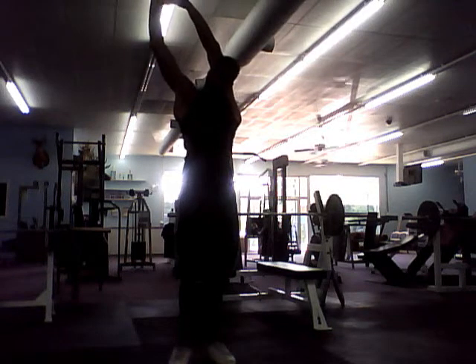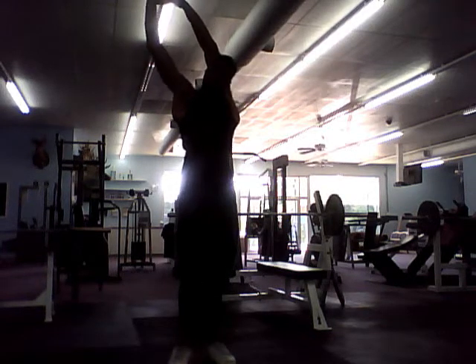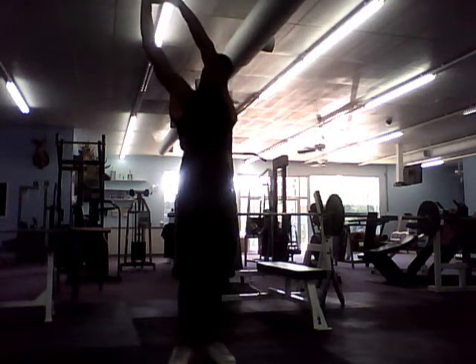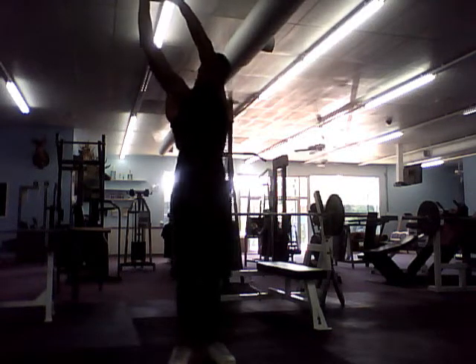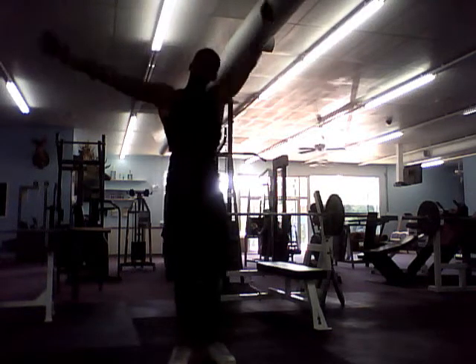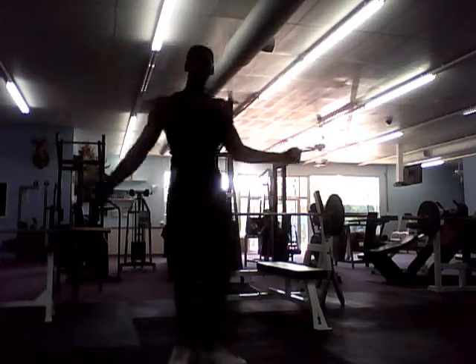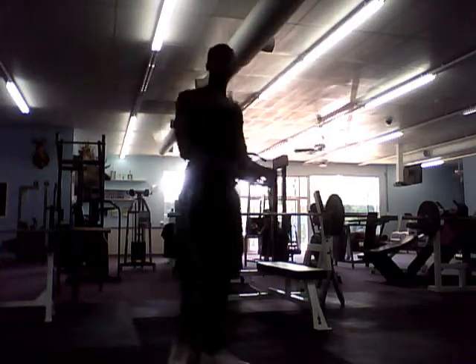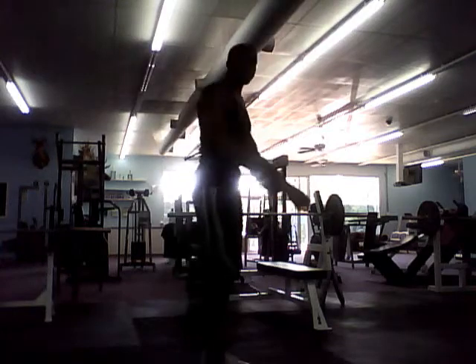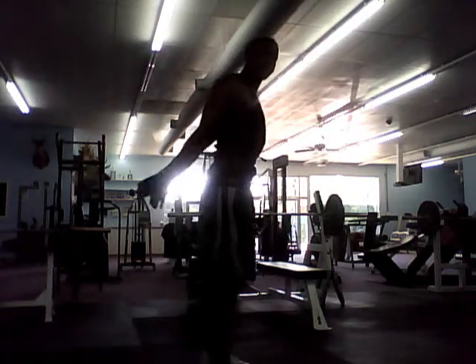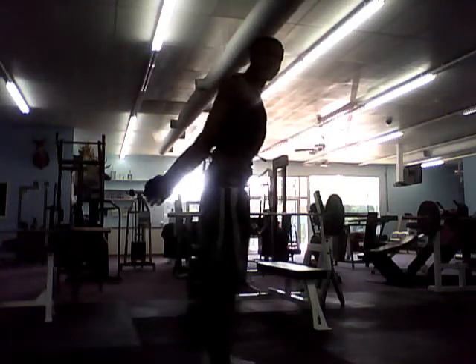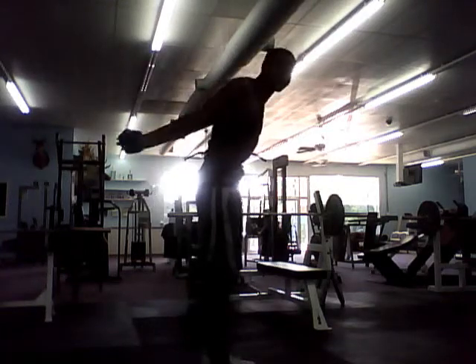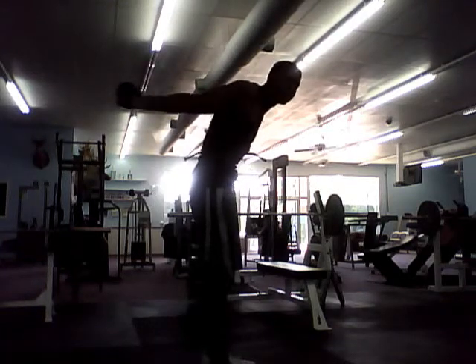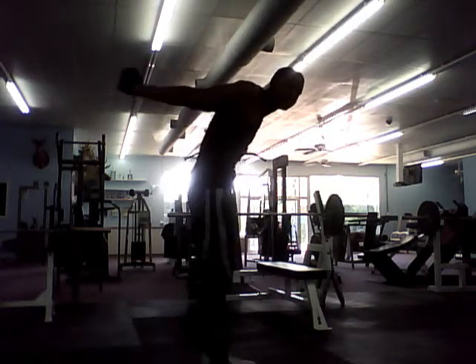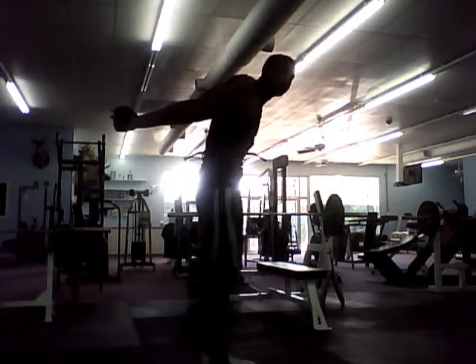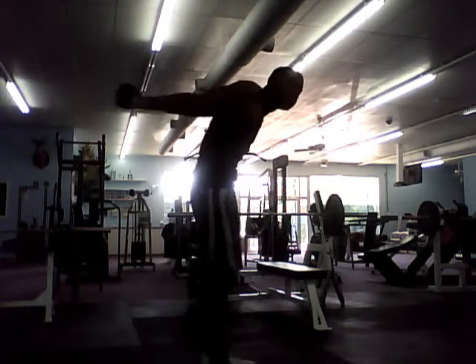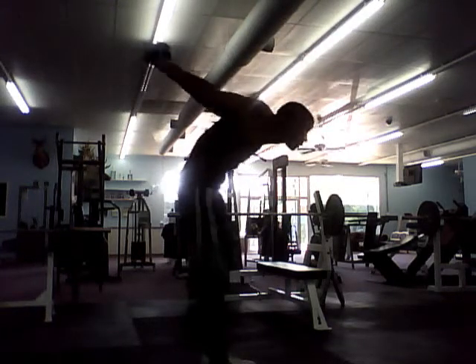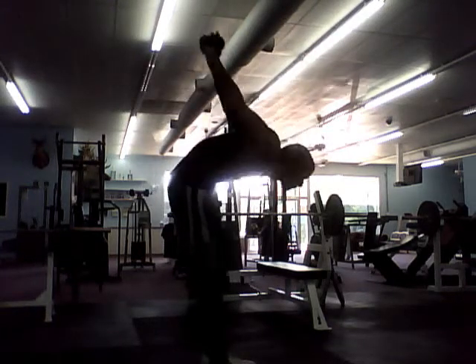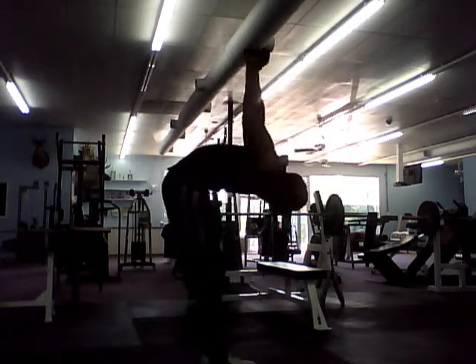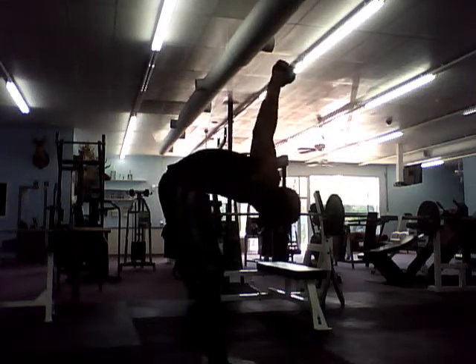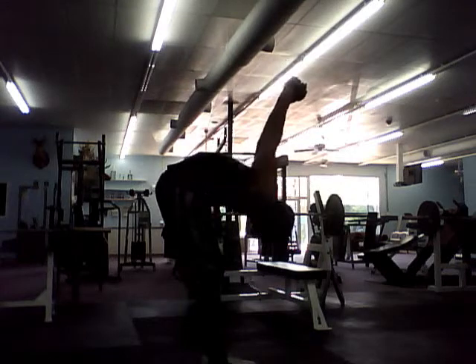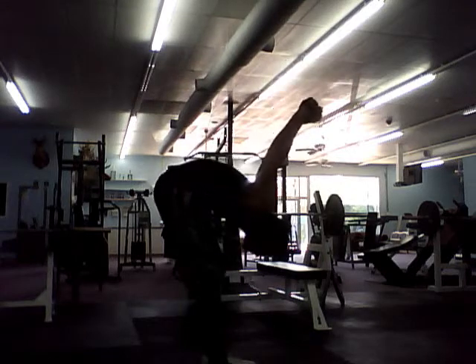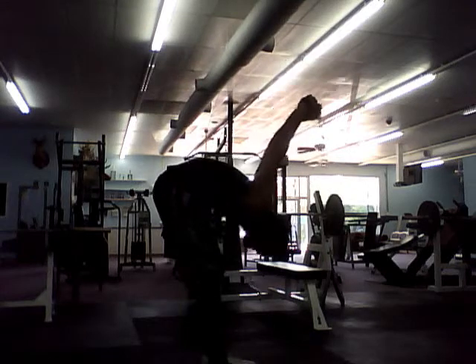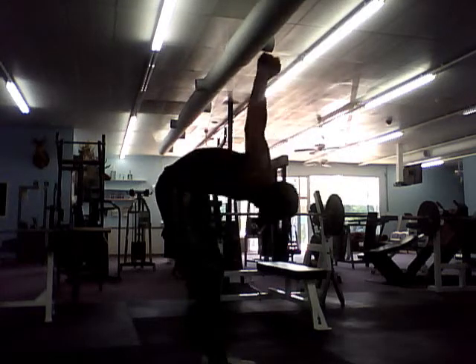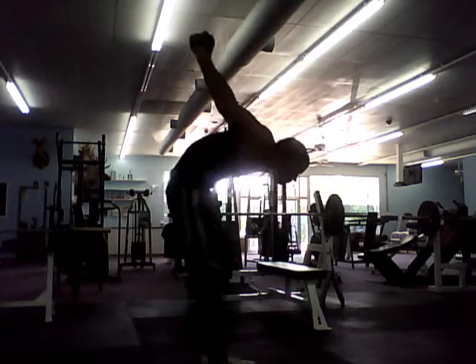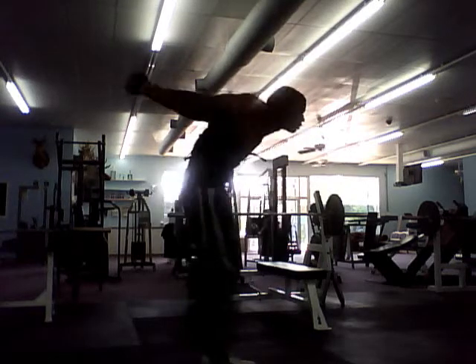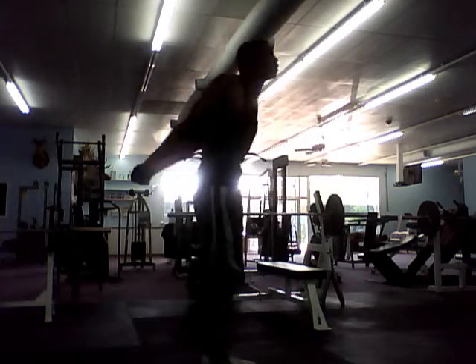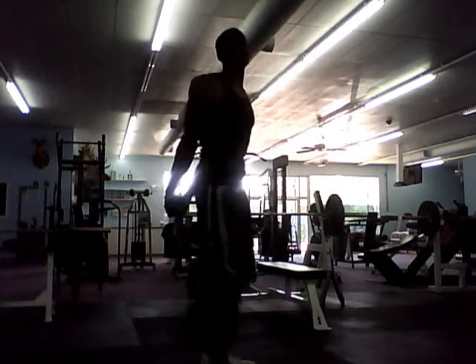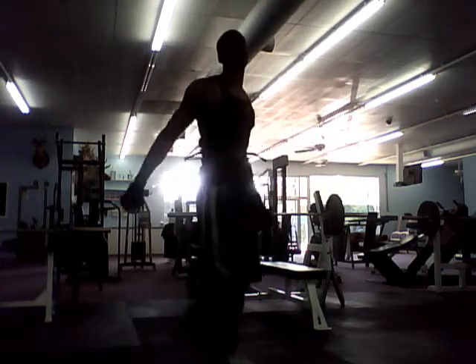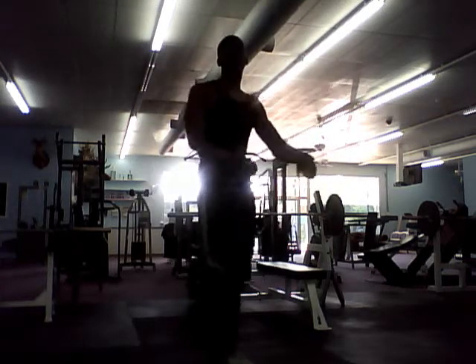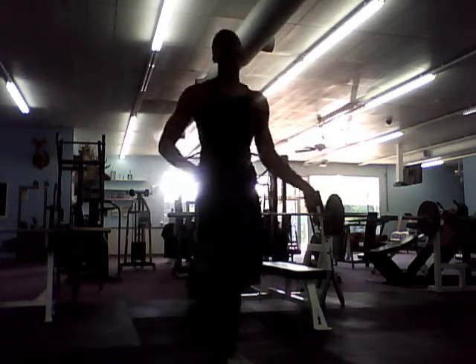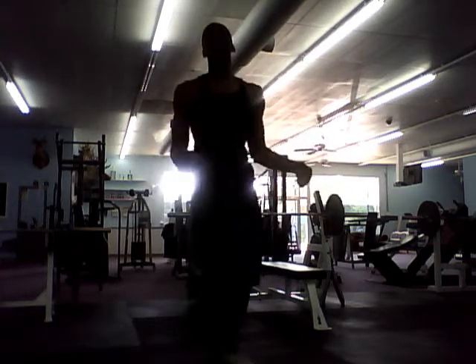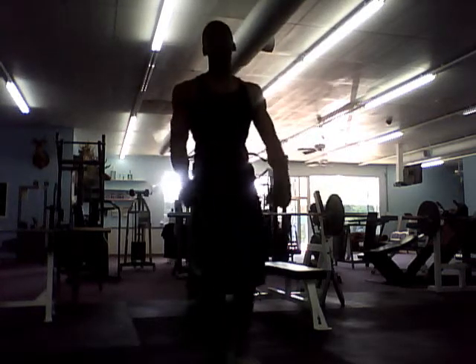Then take your arm and bring it behind your back like that. Just lean back. And then just shake it out.